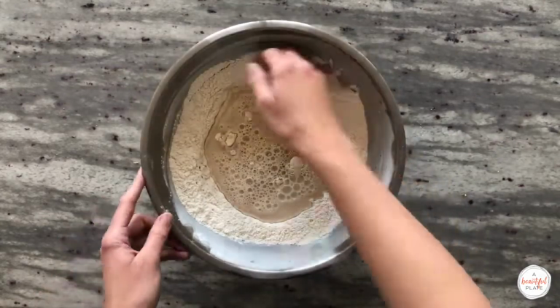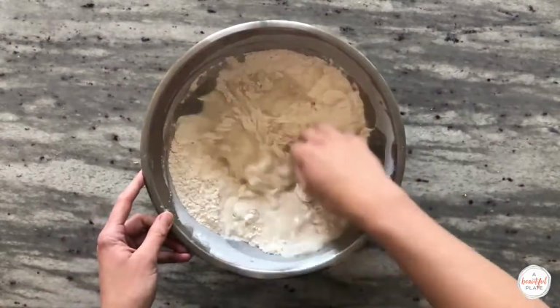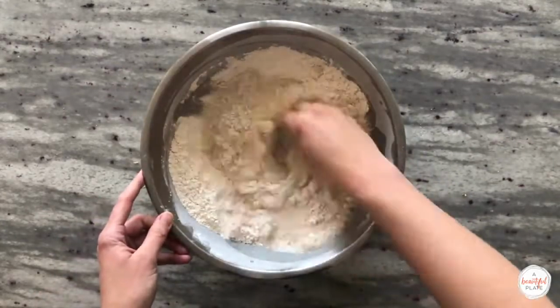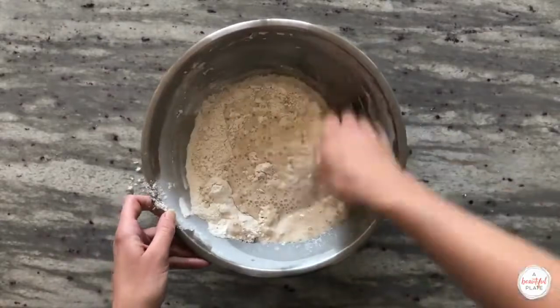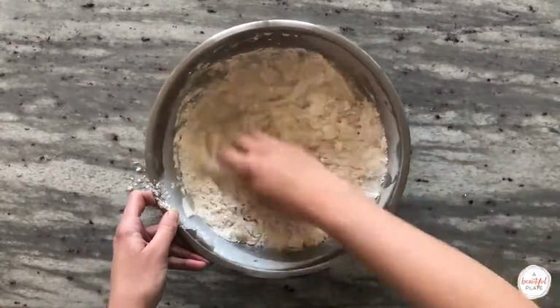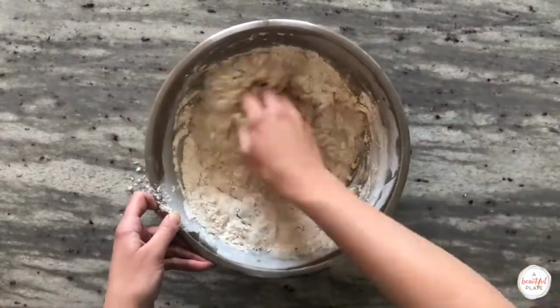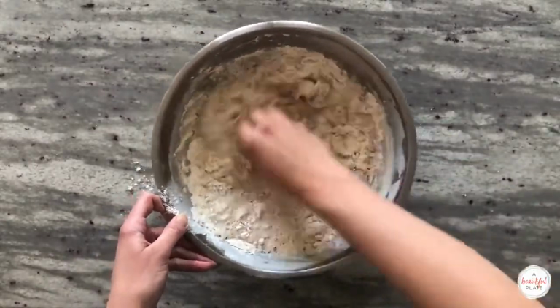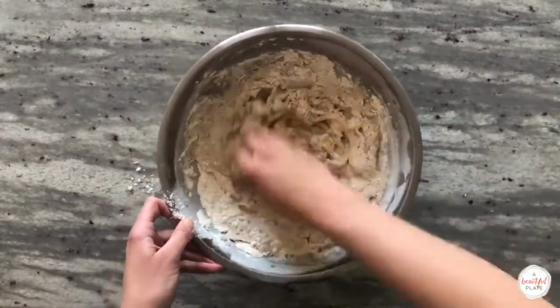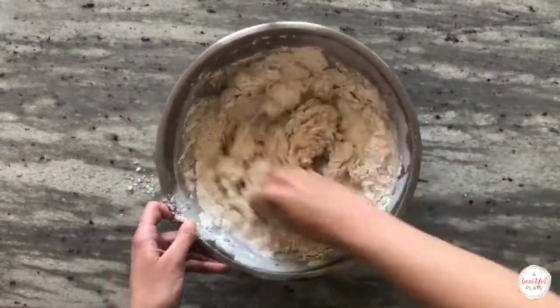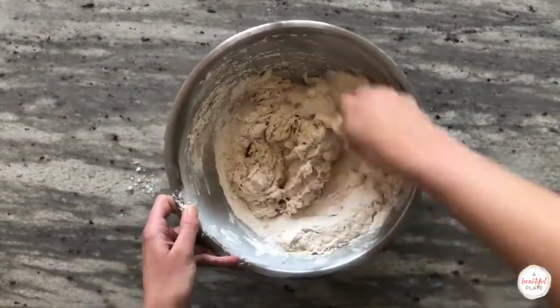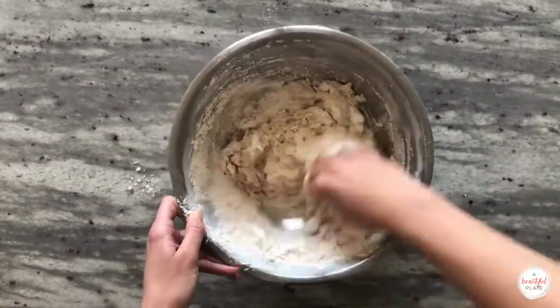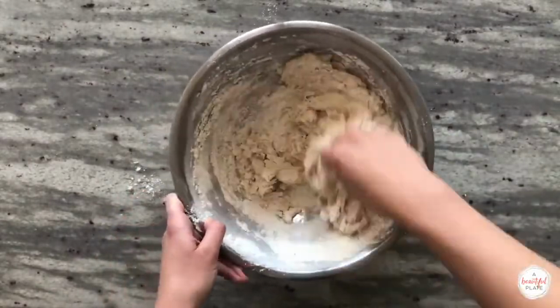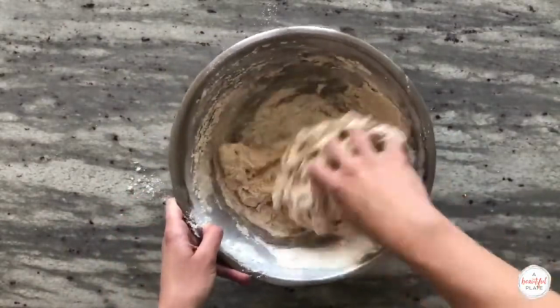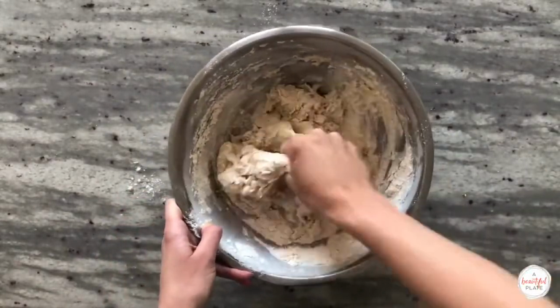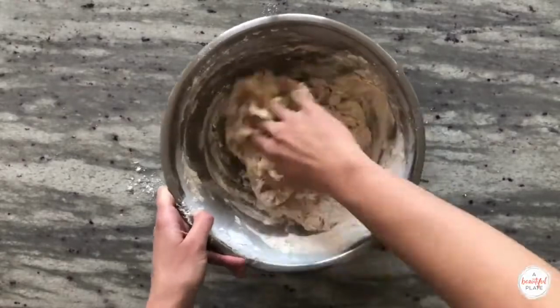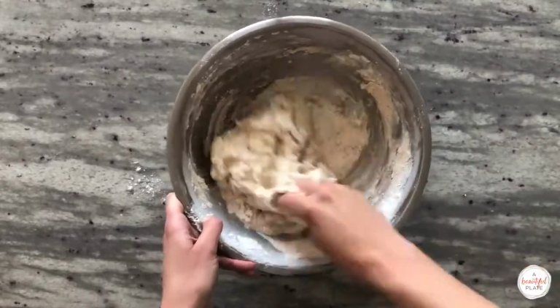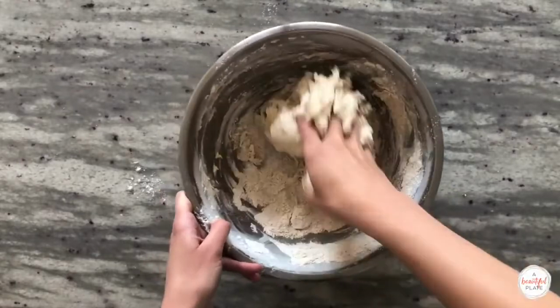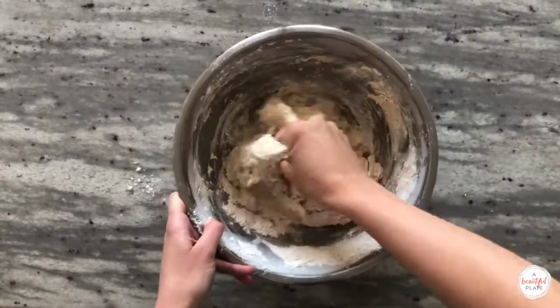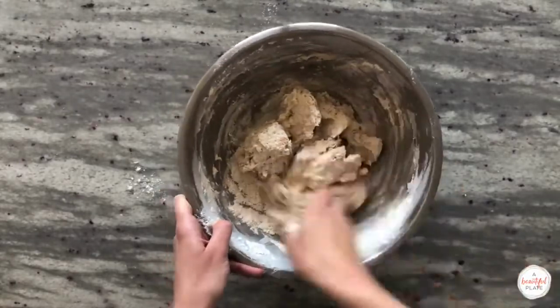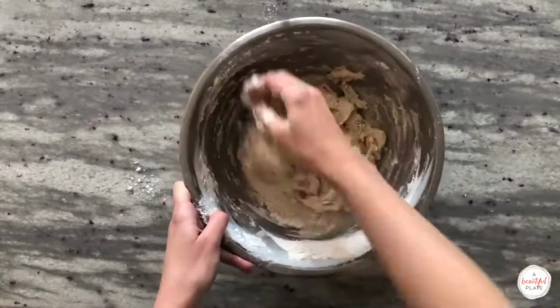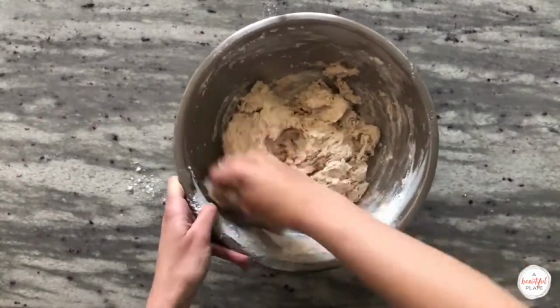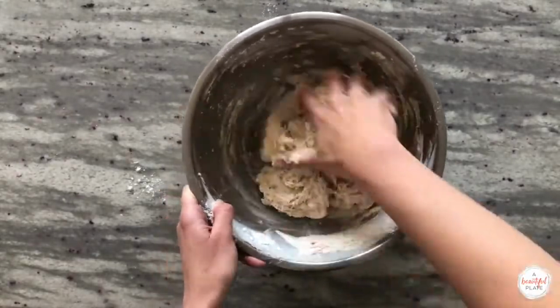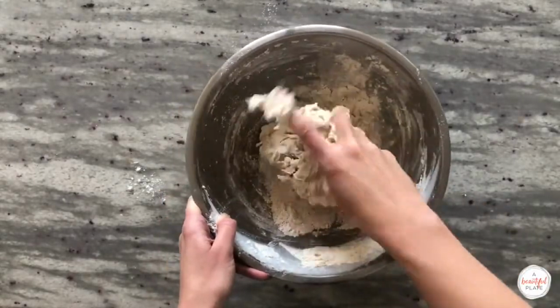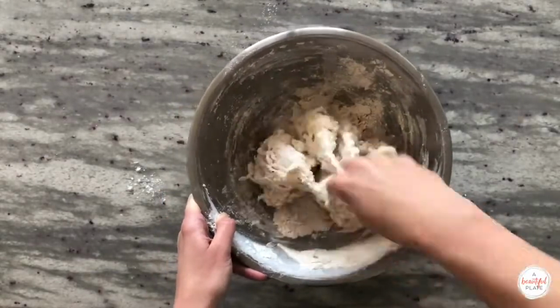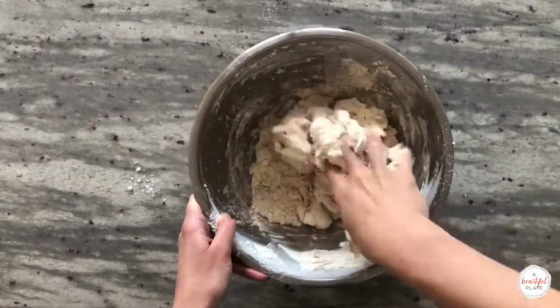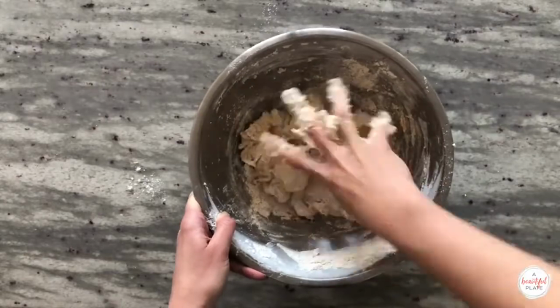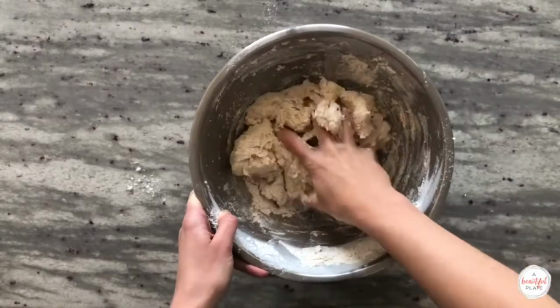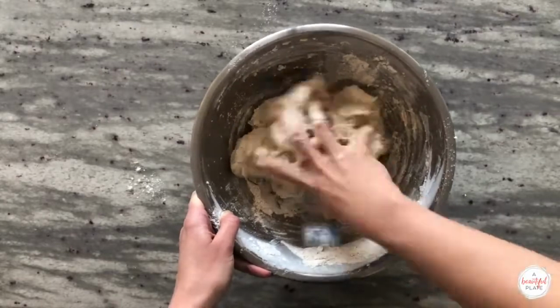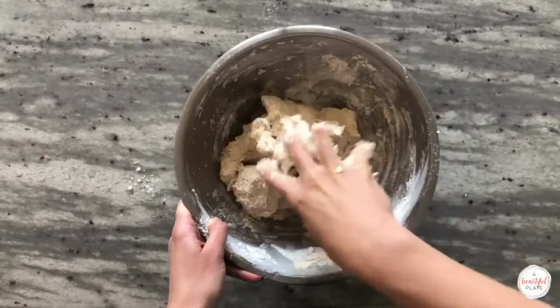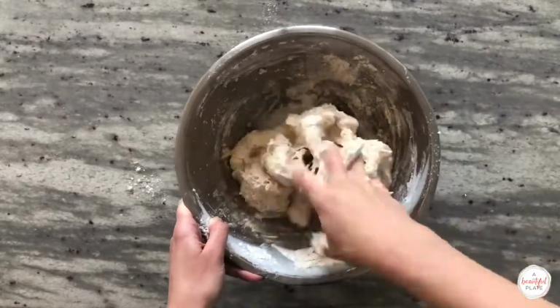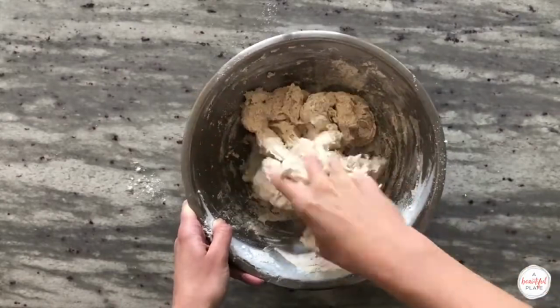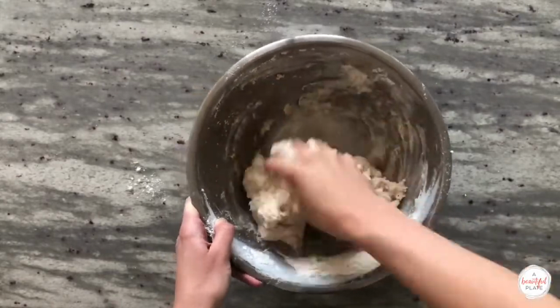During this step, you really want to get in there. Use your hands to mix the flours and water thoroughly. Pinch the dough together repeatedly — this is called the pincer method — and scrape the sides of the bowl to make sure the ingredients are combined thoroughly. No dry clumps or bits should be visible at the end of mixing.